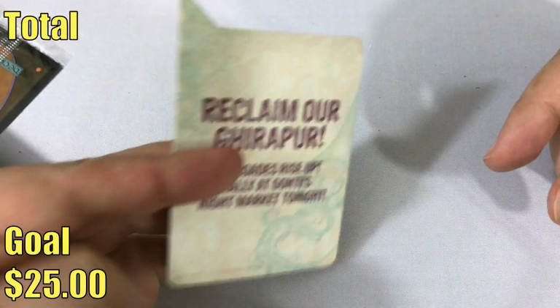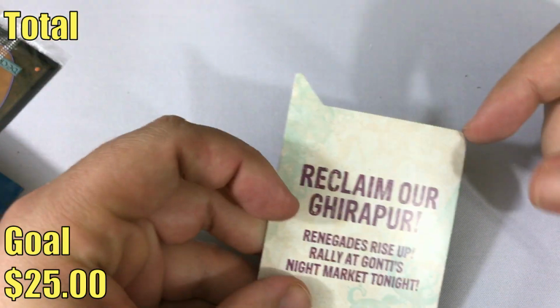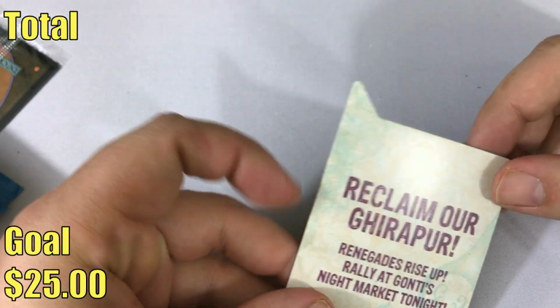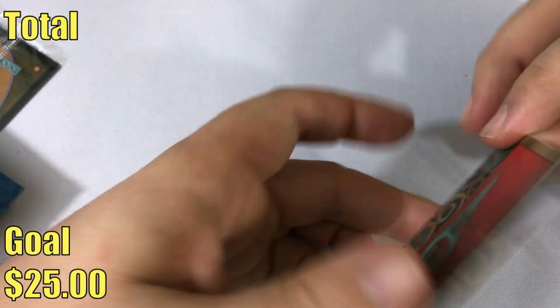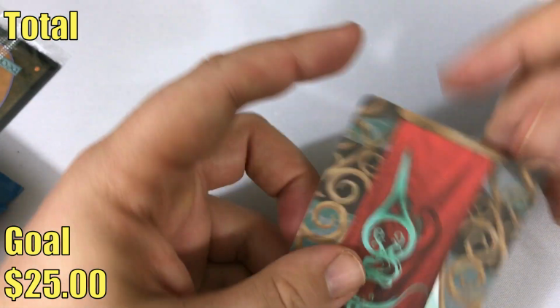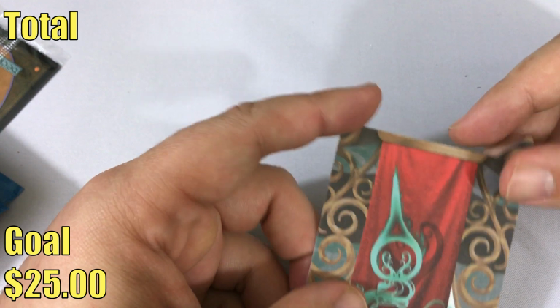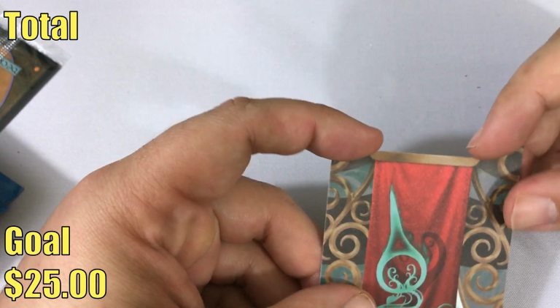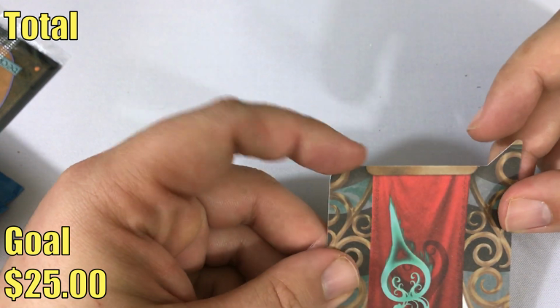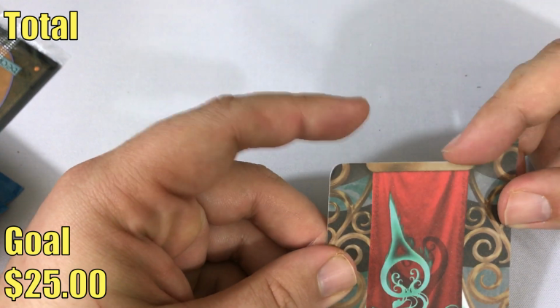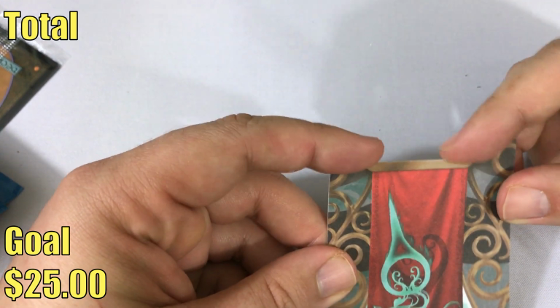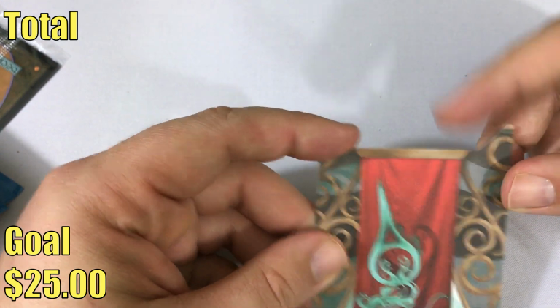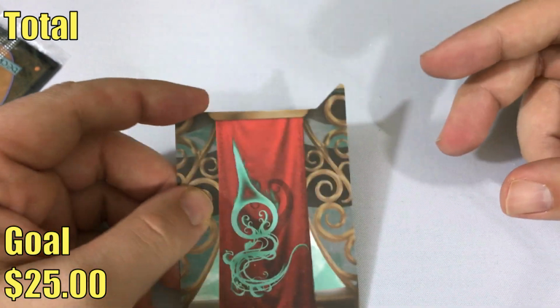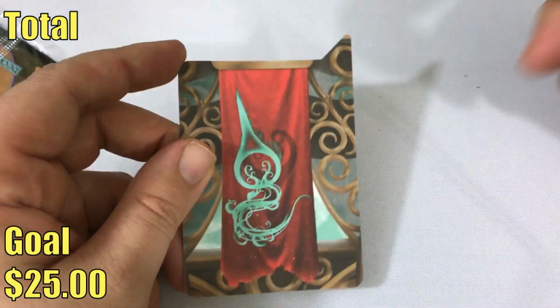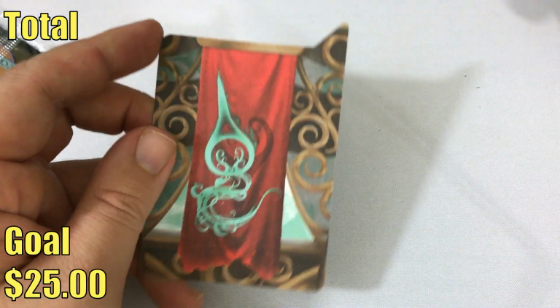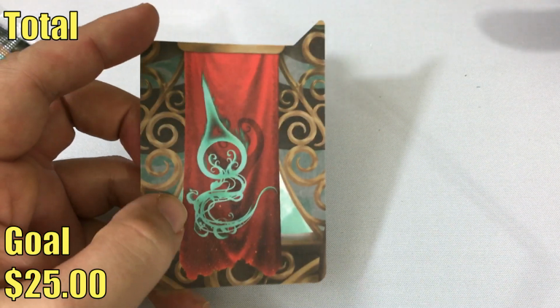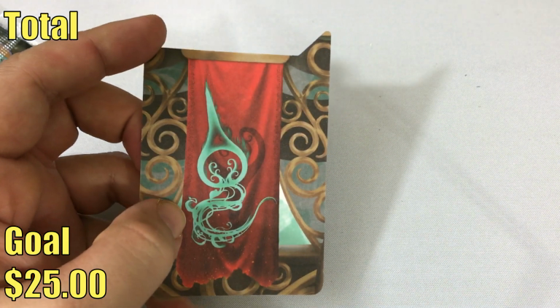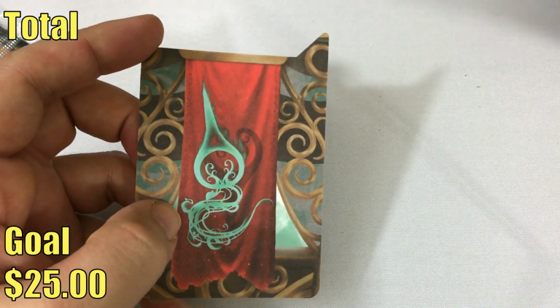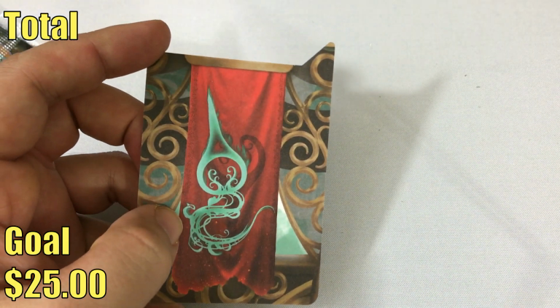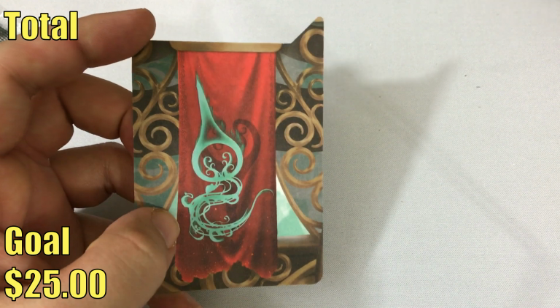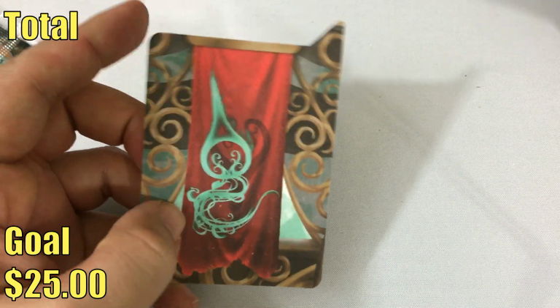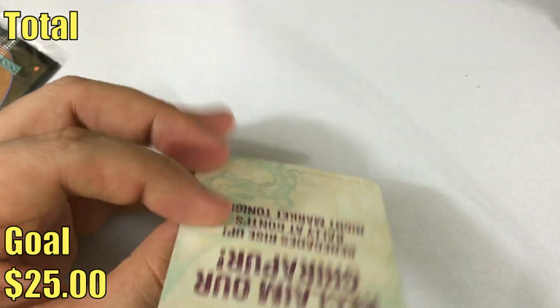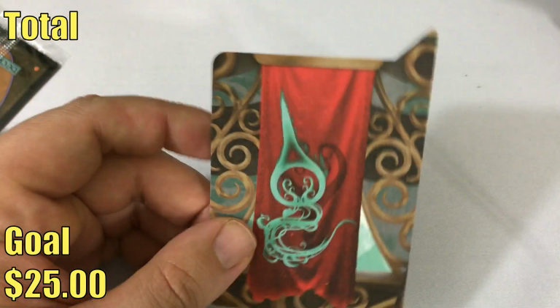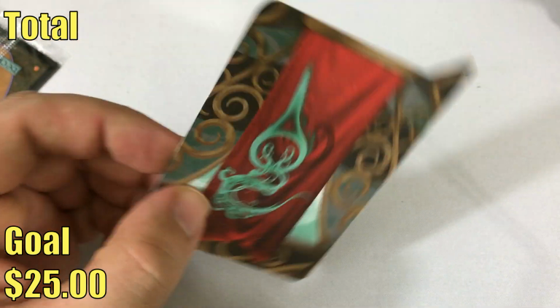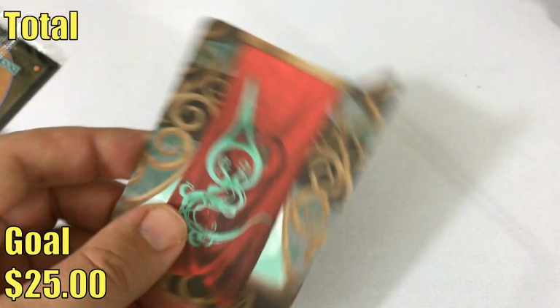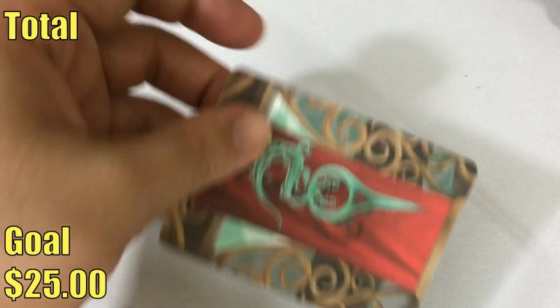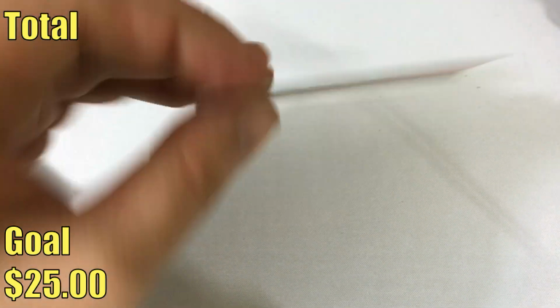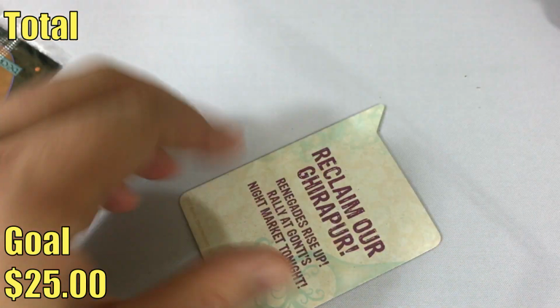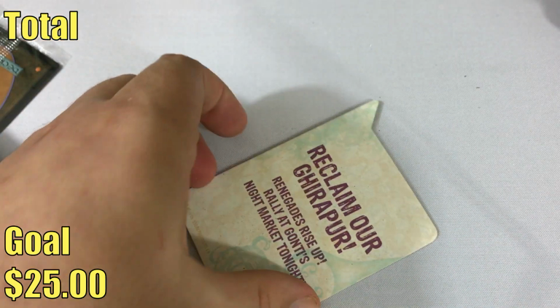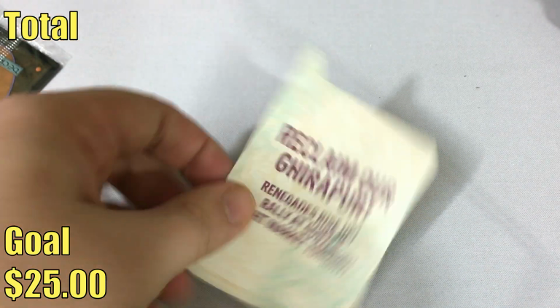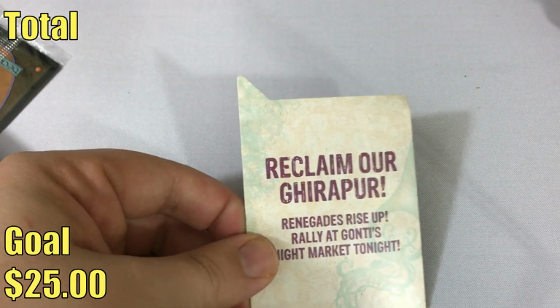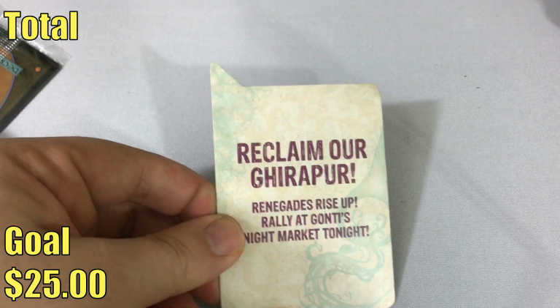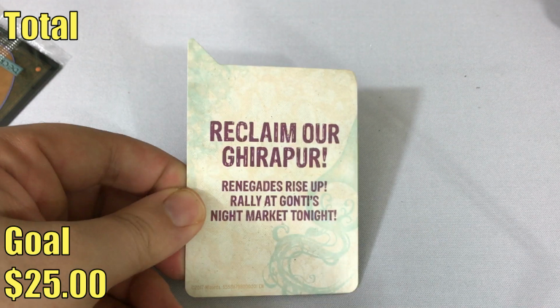You get a deck holder, or I should say a card placeholder. So if you have your deck and your sideboard and you want to keep them separate or something like that — these are actually really nice, like really well done. It's actually pretty cool.